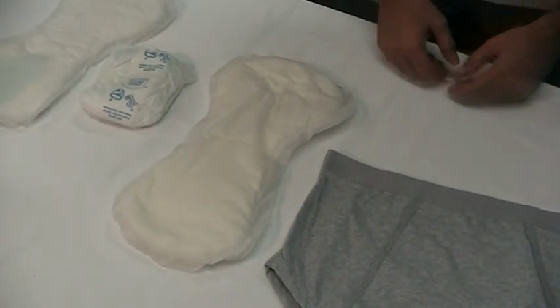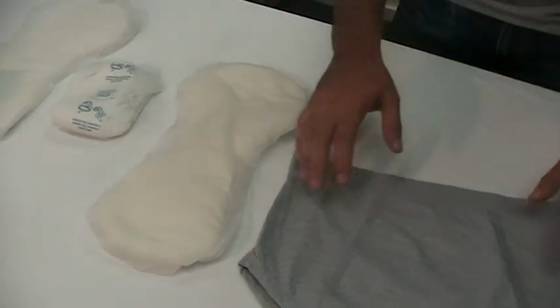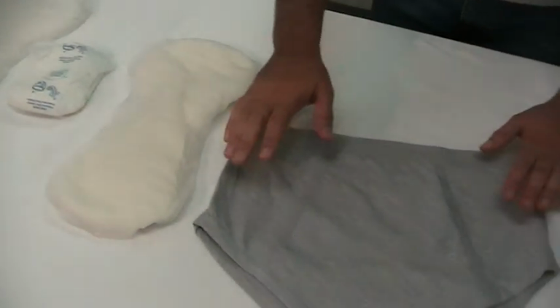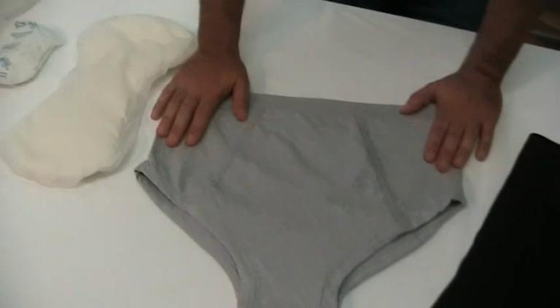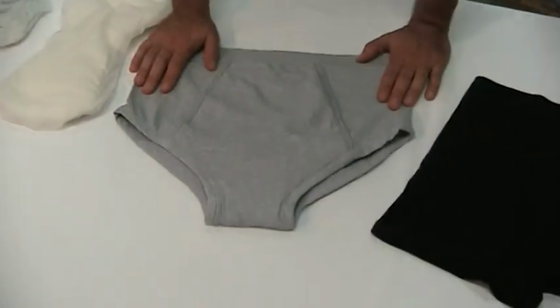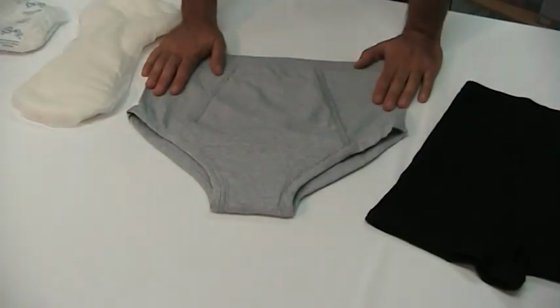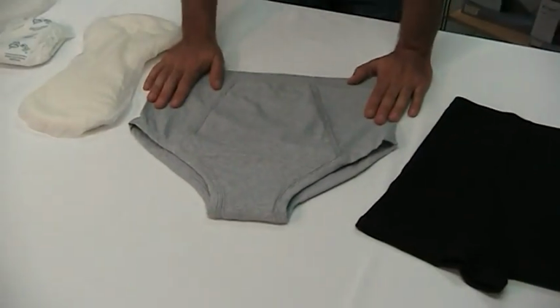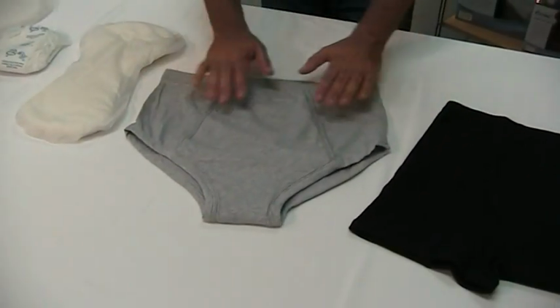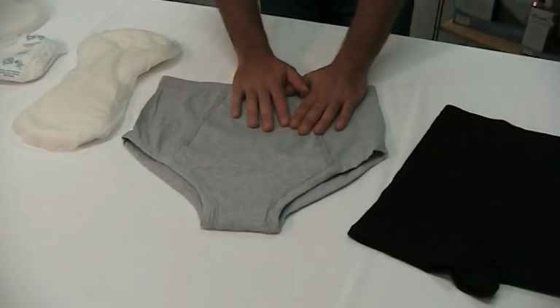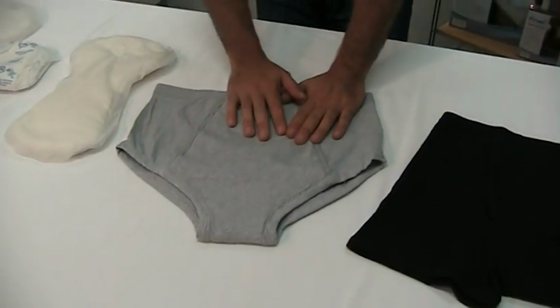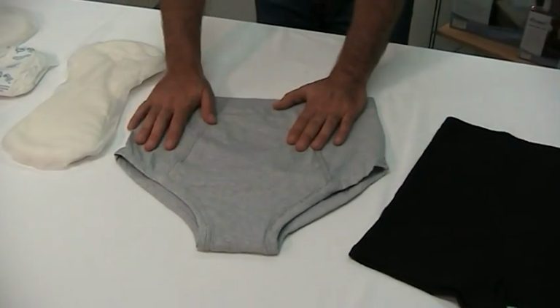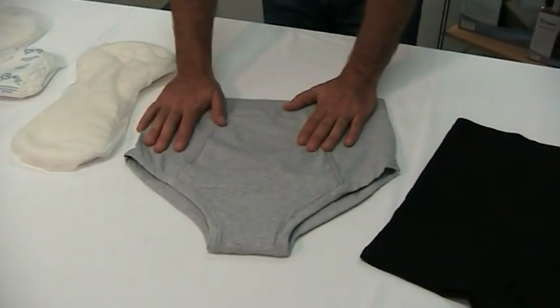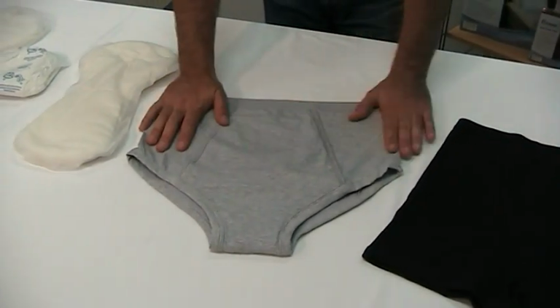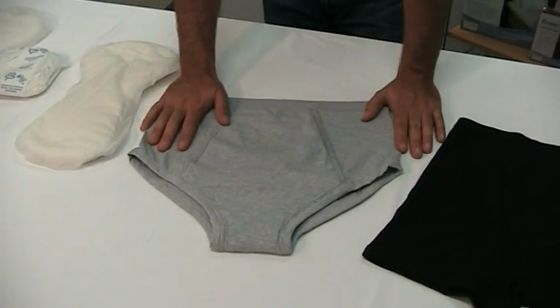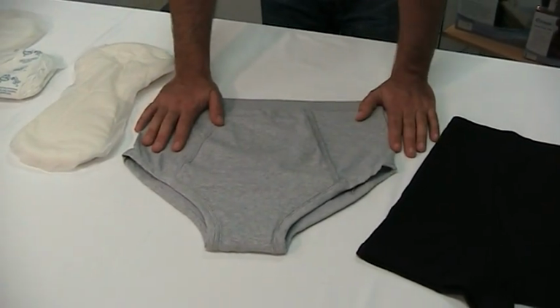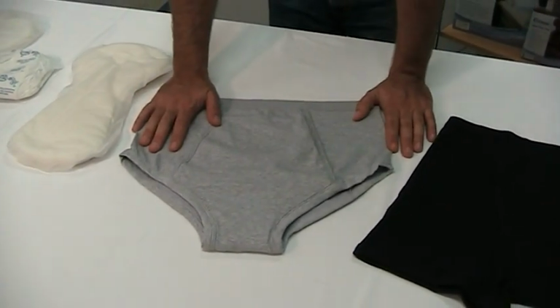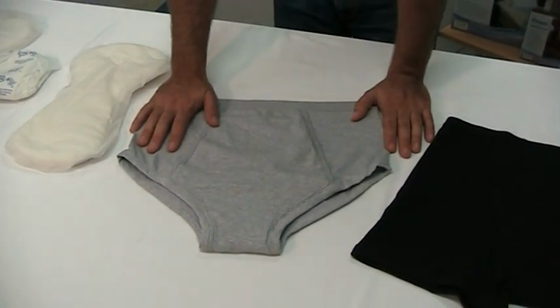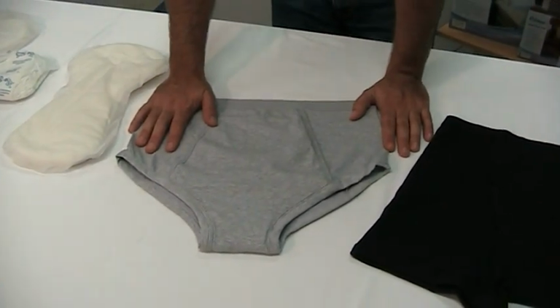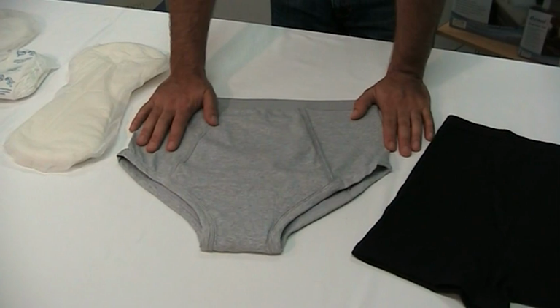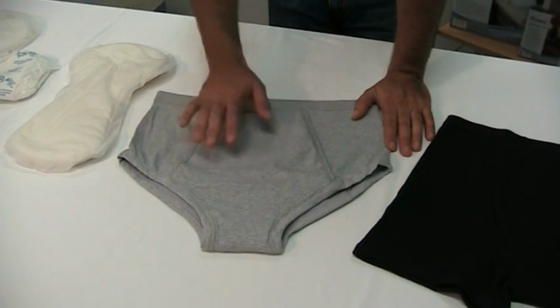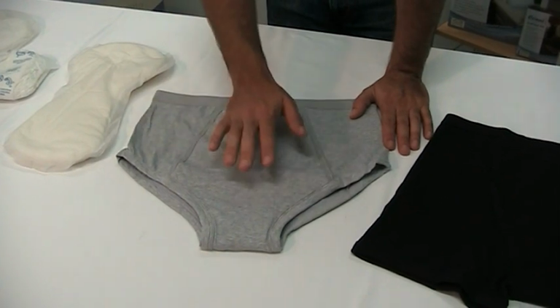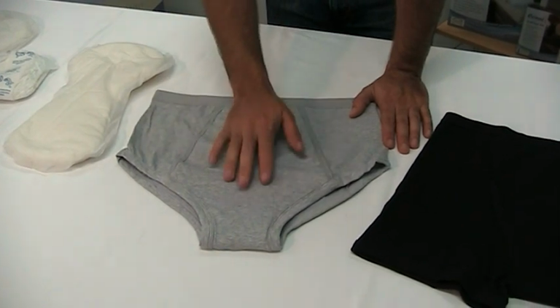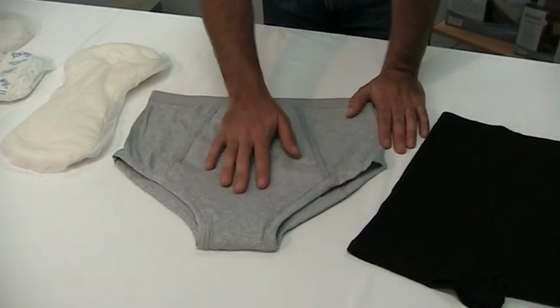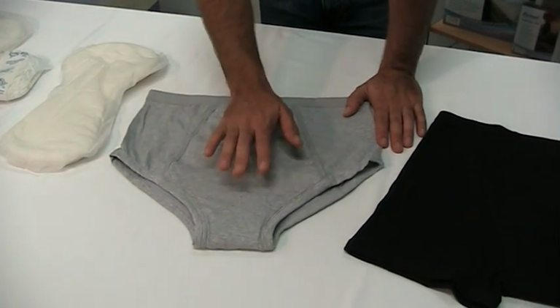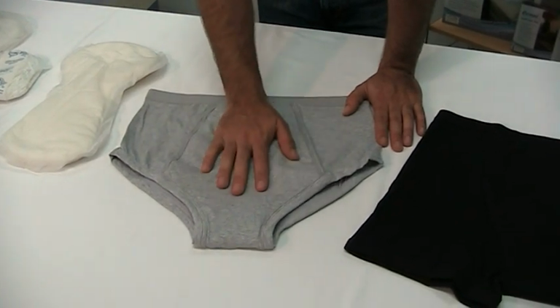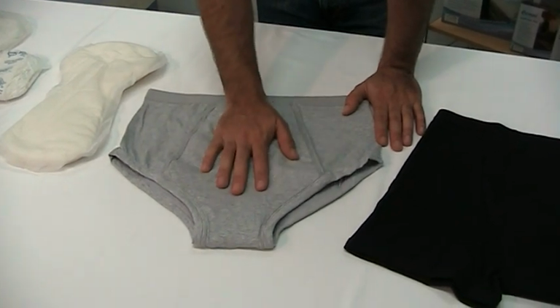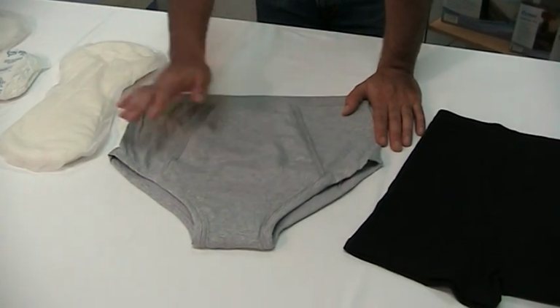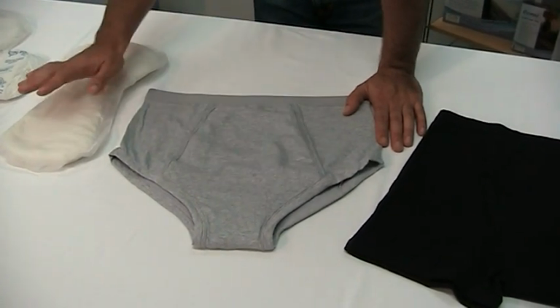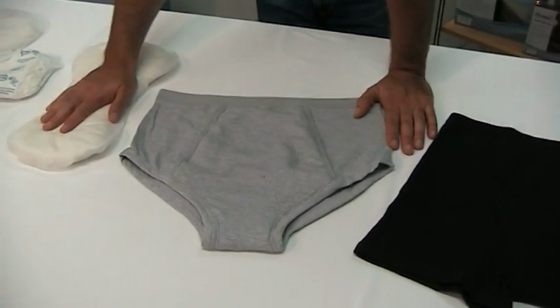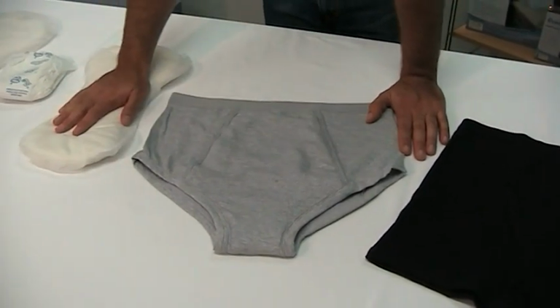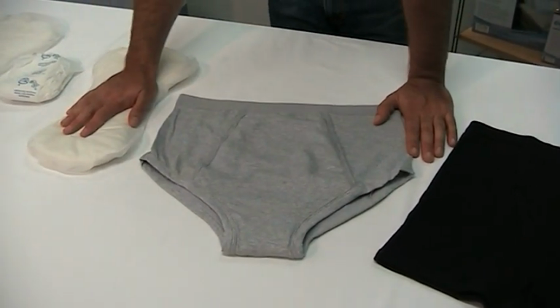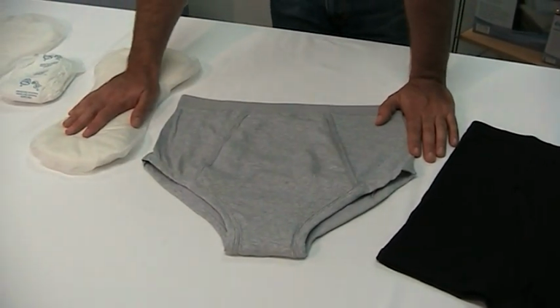Whereas with the Connie briefs, like I said before, they look and feel like regular briefs, and they're just as — if not more — absorbent than other products on the market.